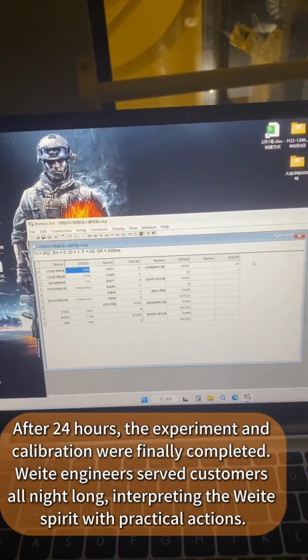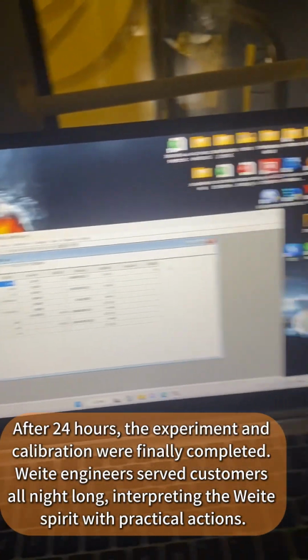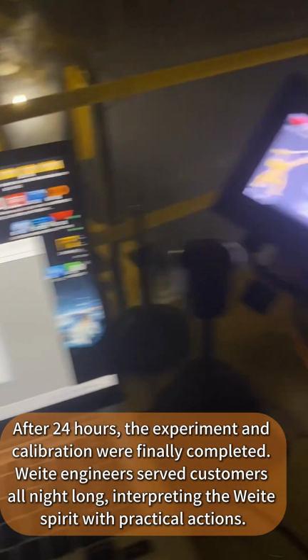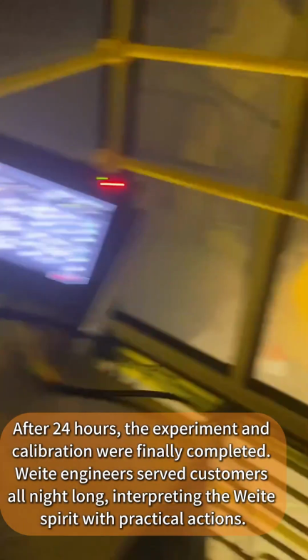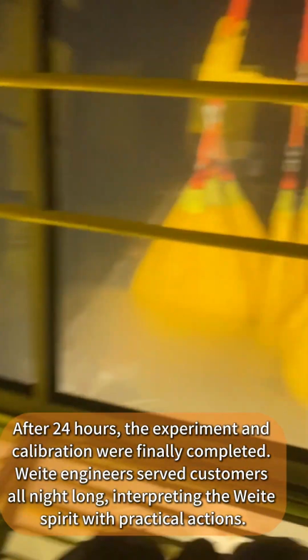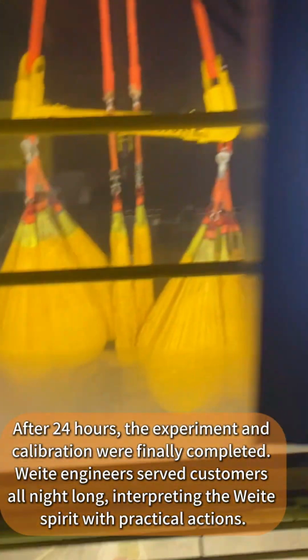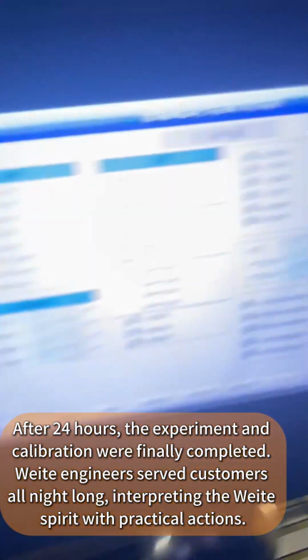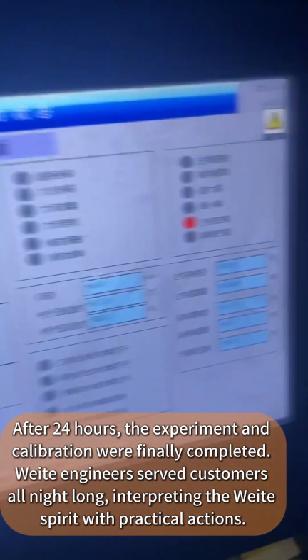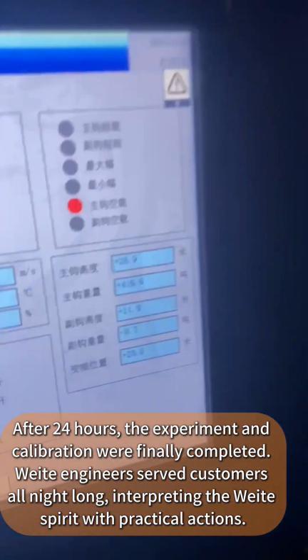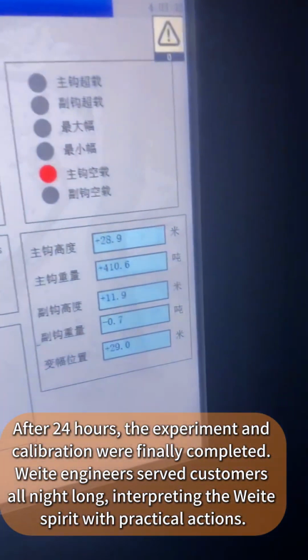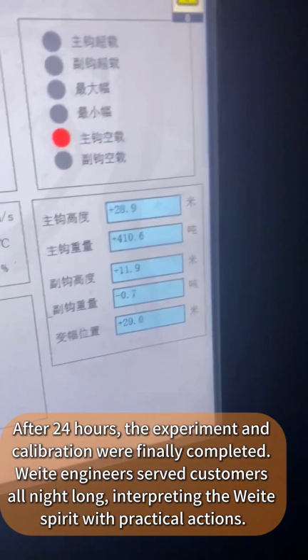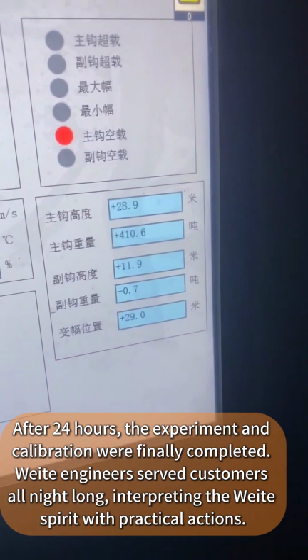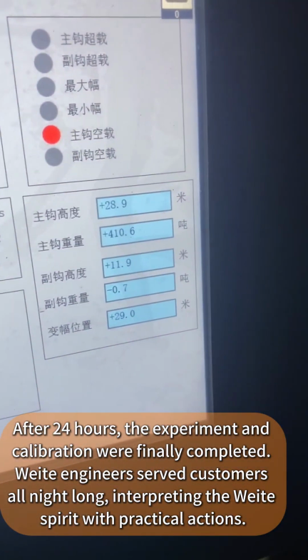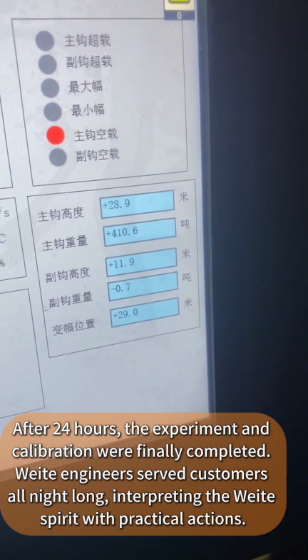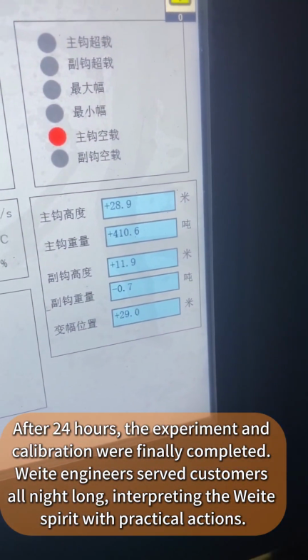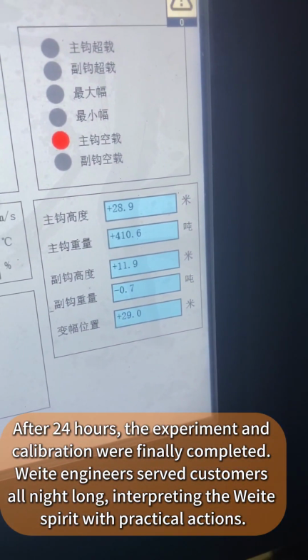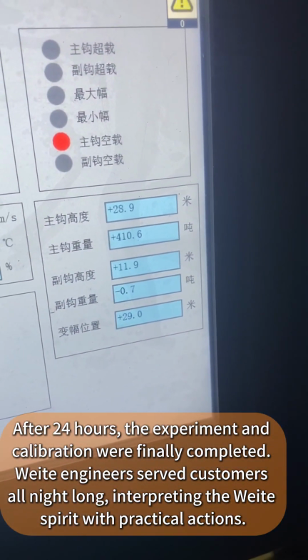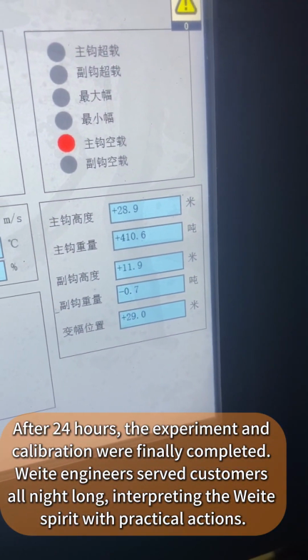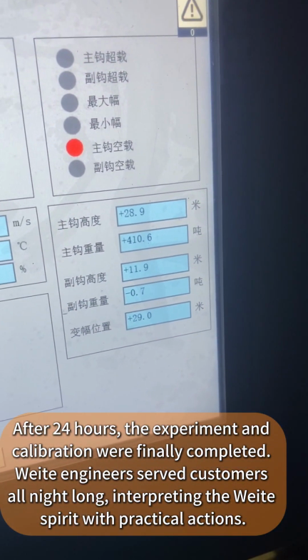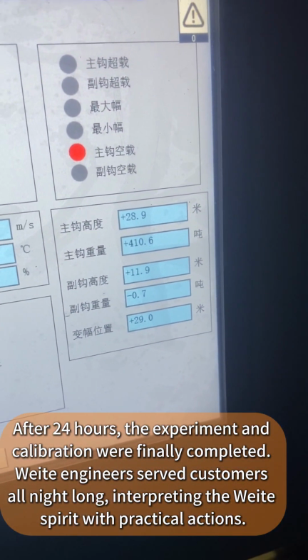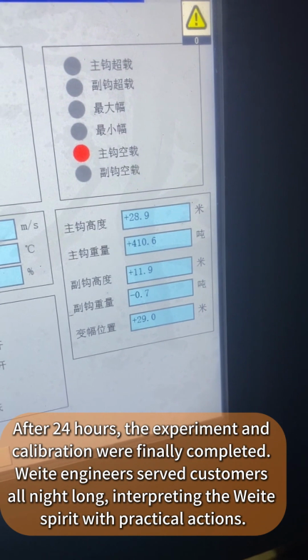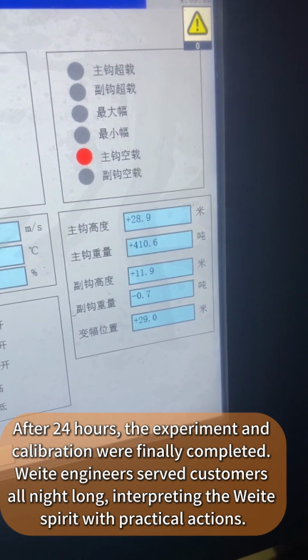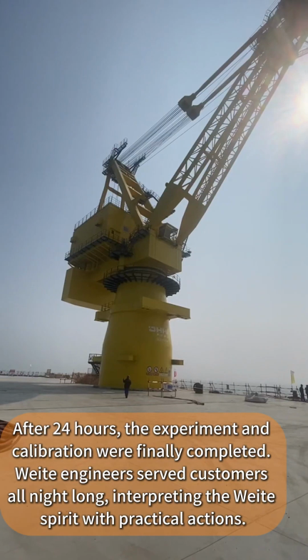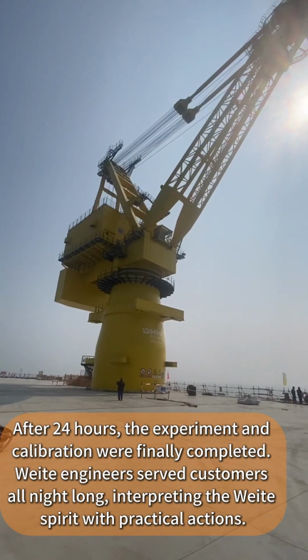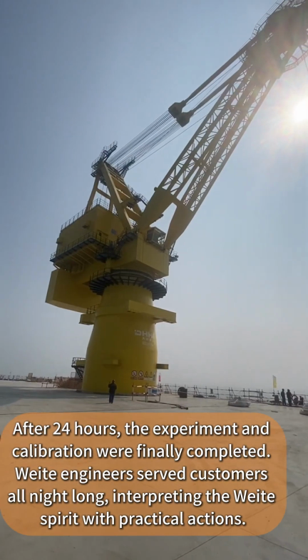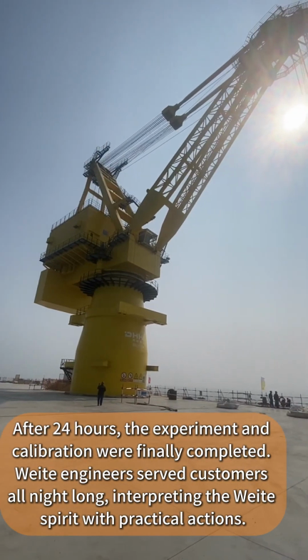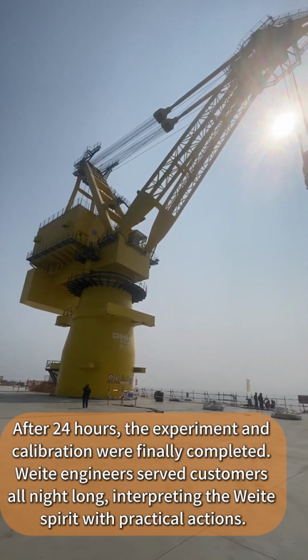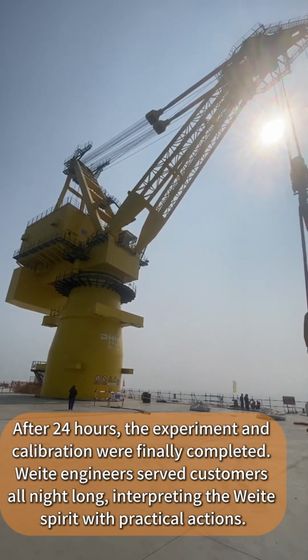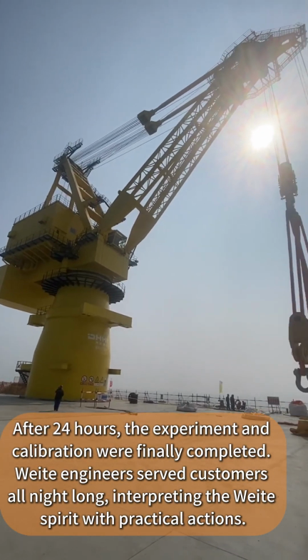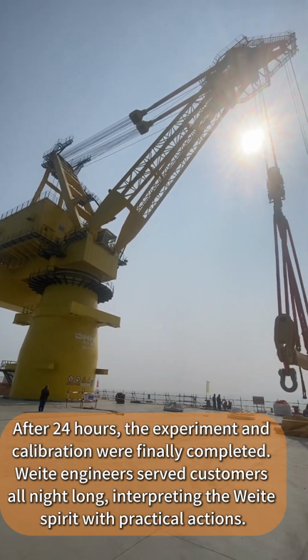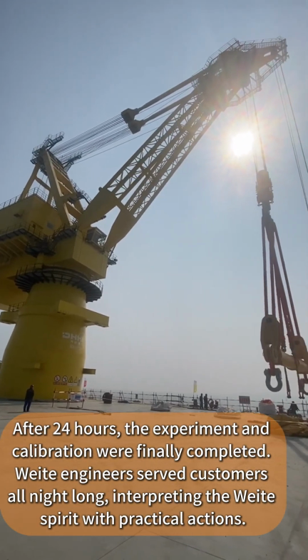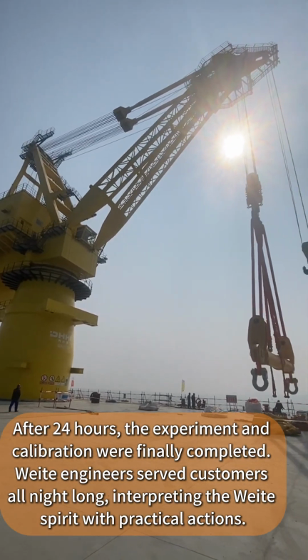After 24 hours, the experiment and calibration were finally completed. UAT engineers served customers all night long, interpreting the WIT spirit with their practical actions.